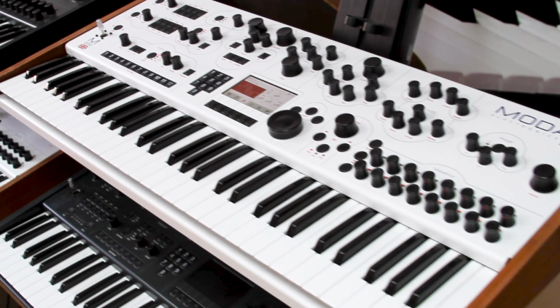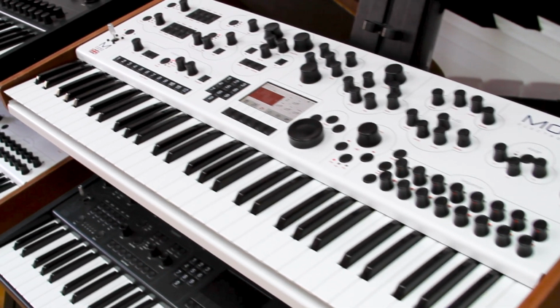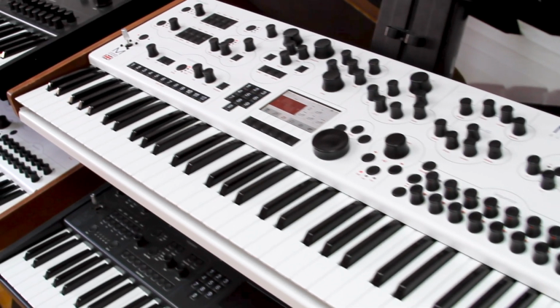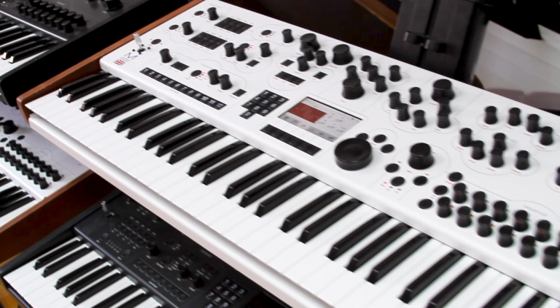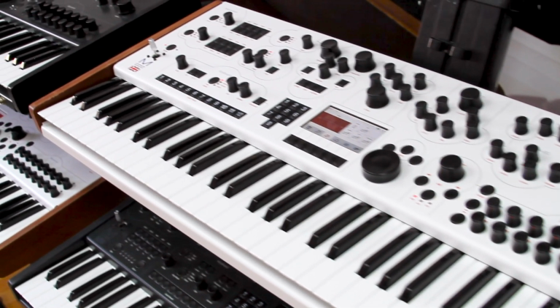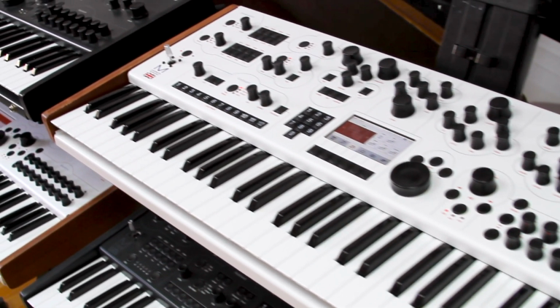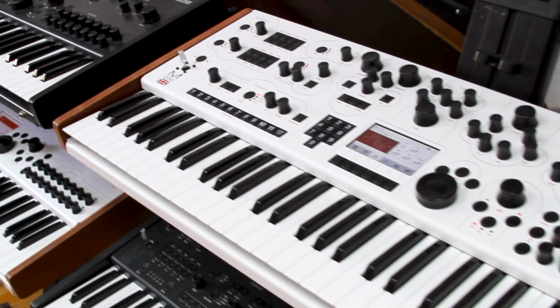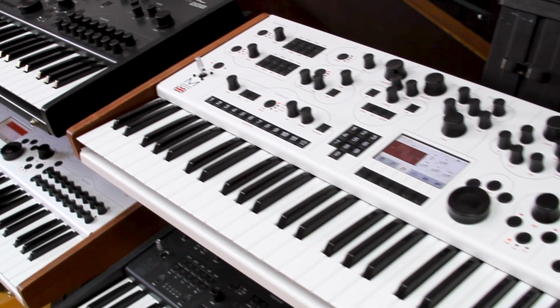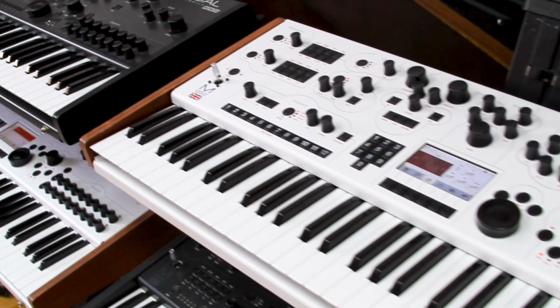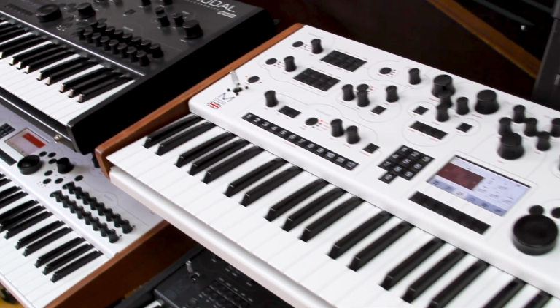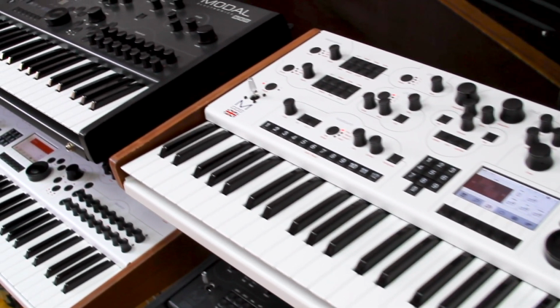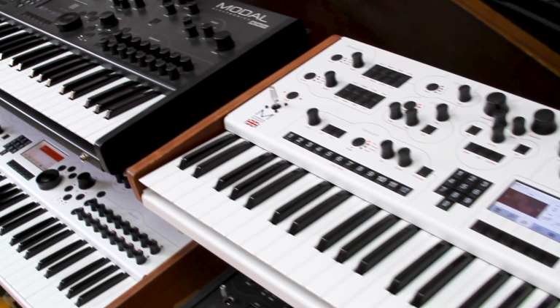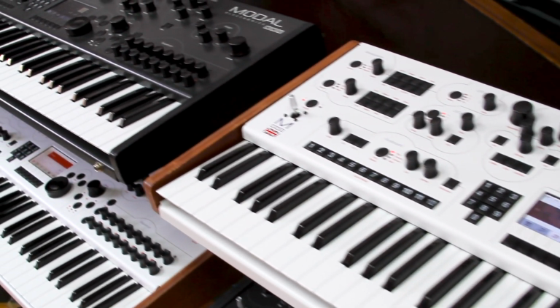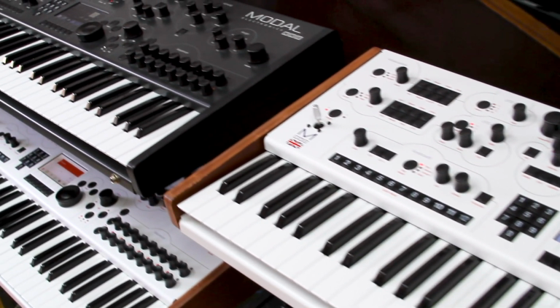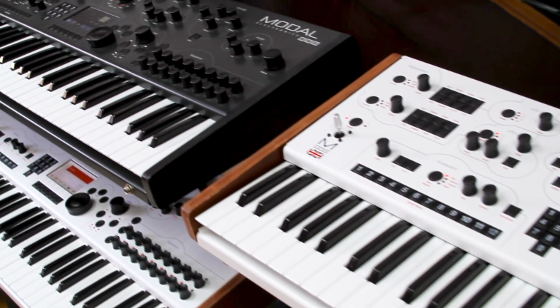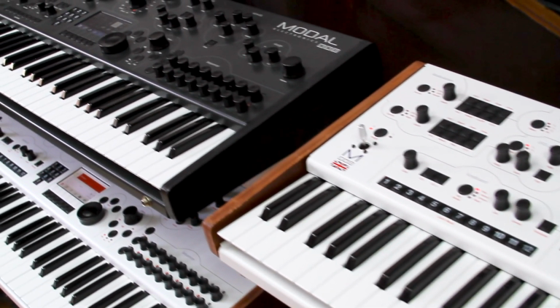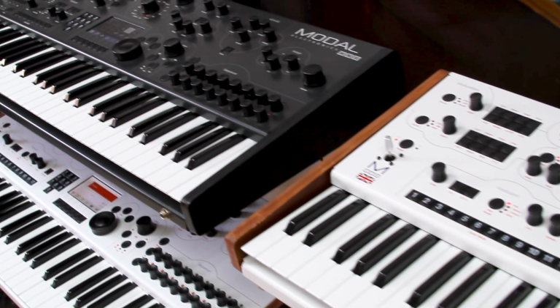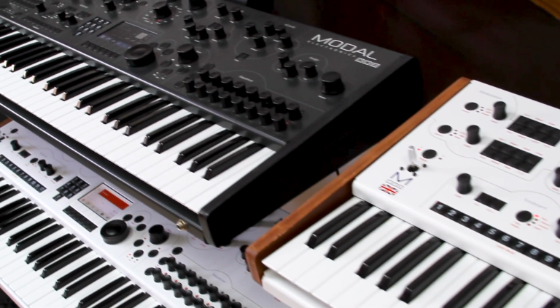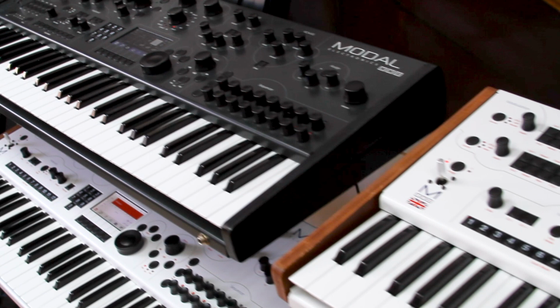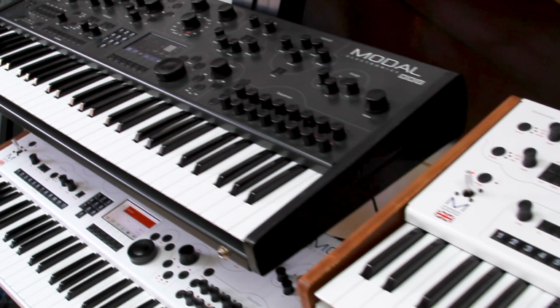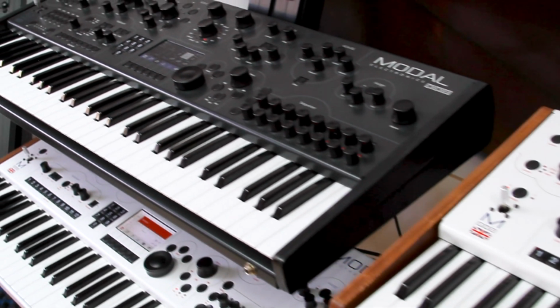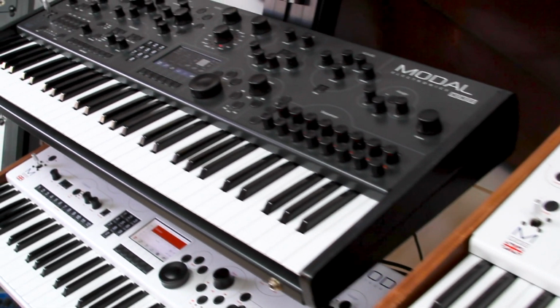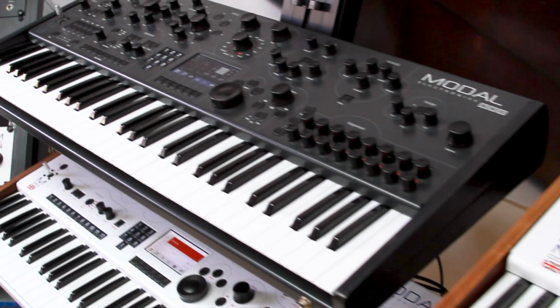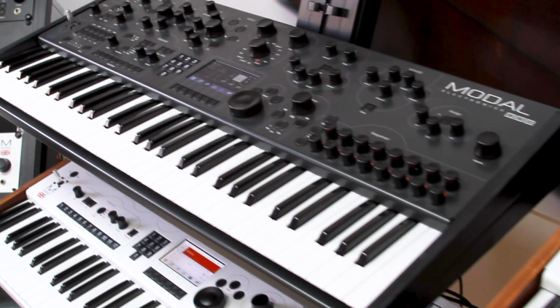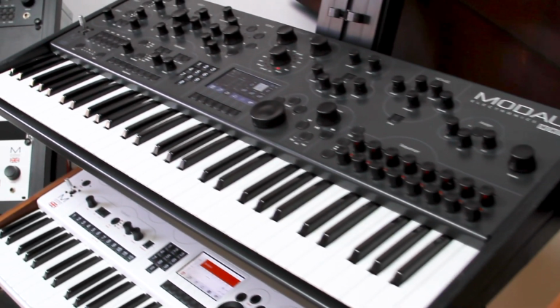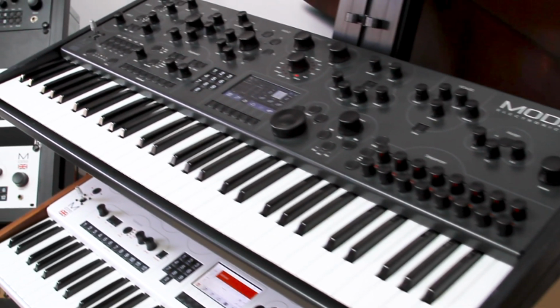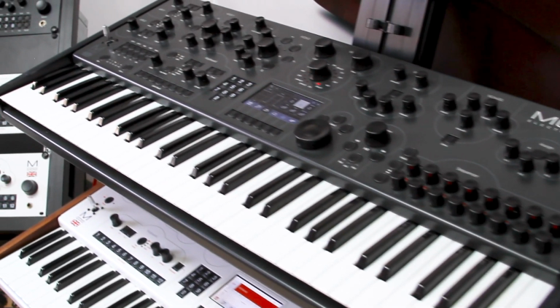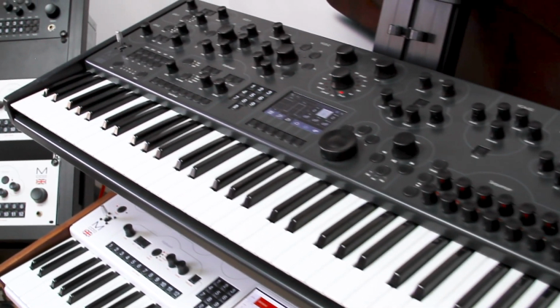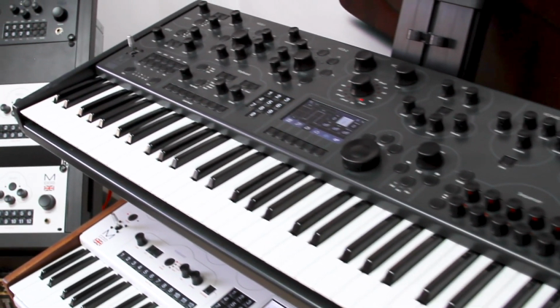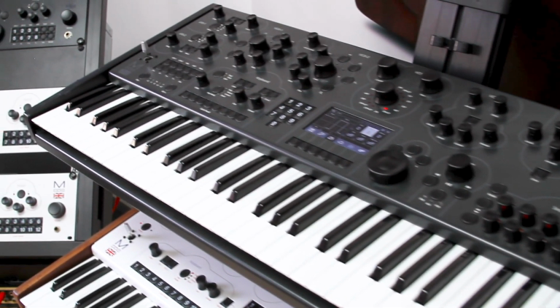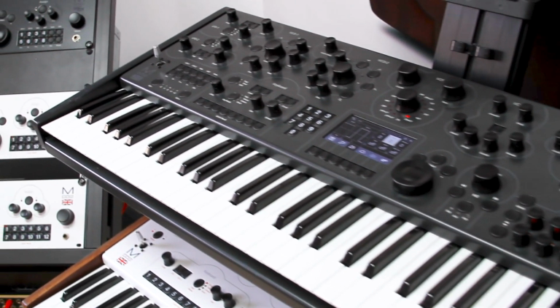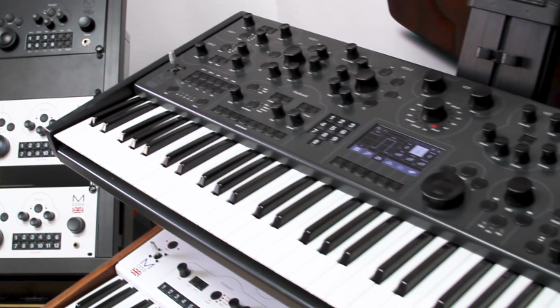Today you'll find Modal 002 and 008 in some of the world's most prestigious artist studios and television and film production suites around the world.